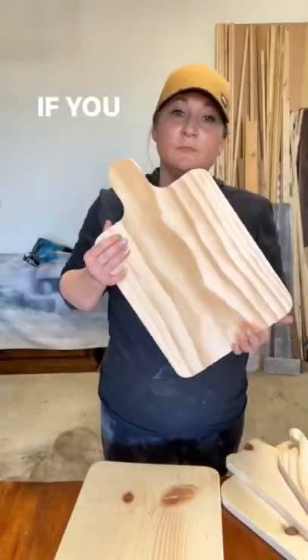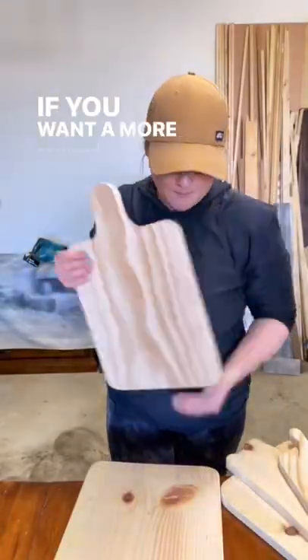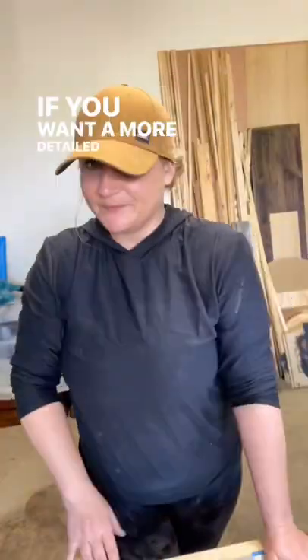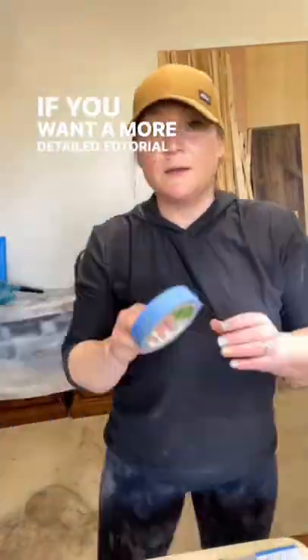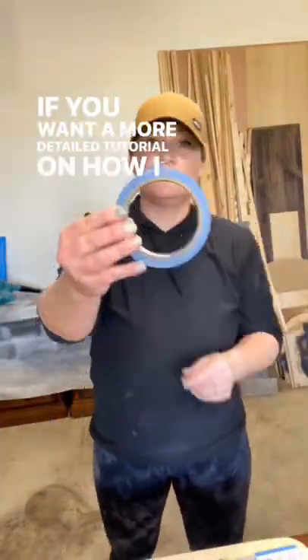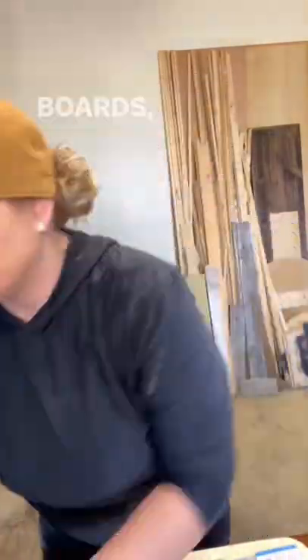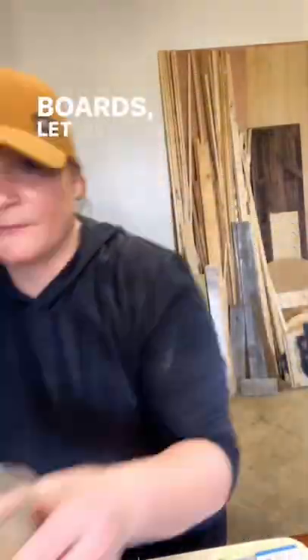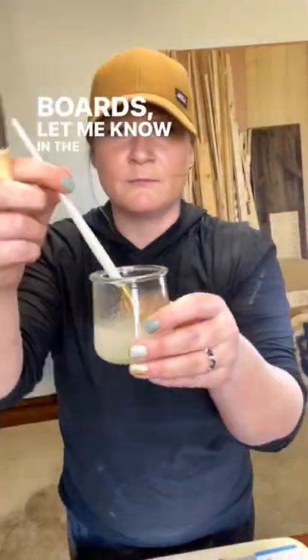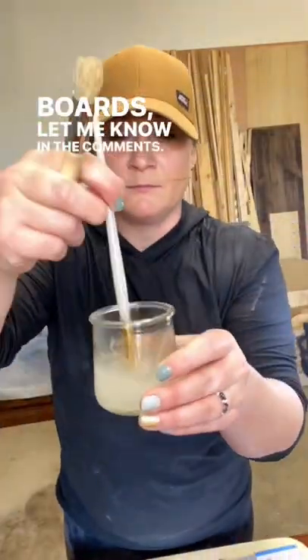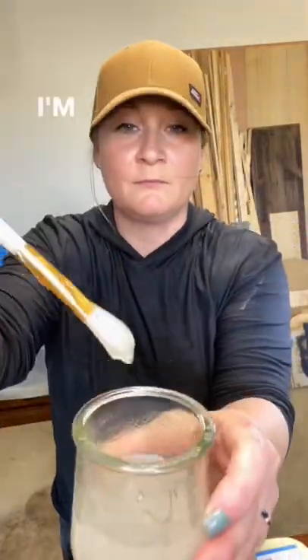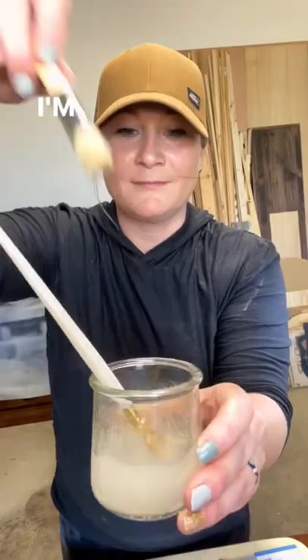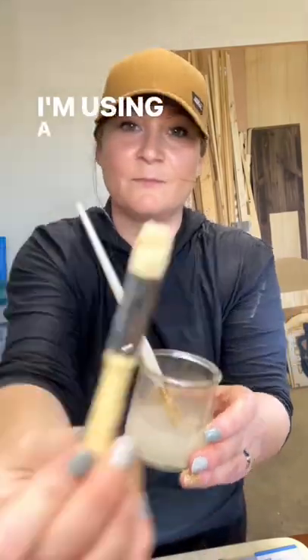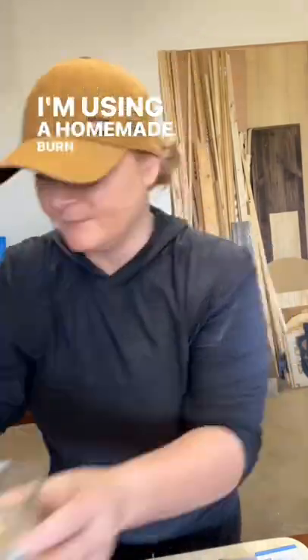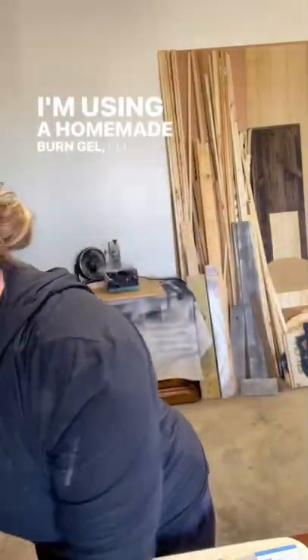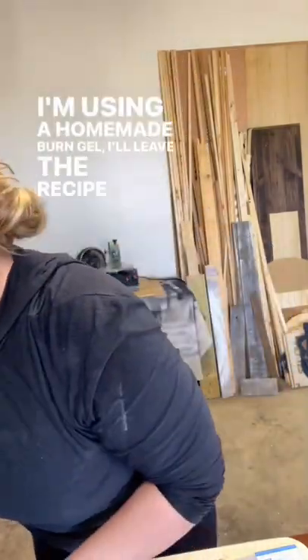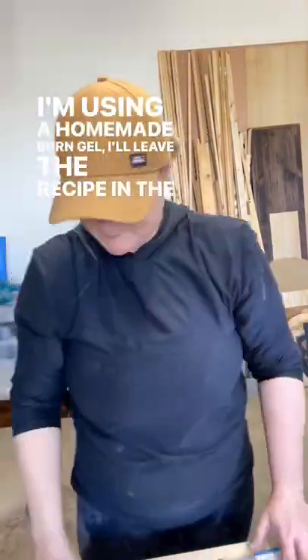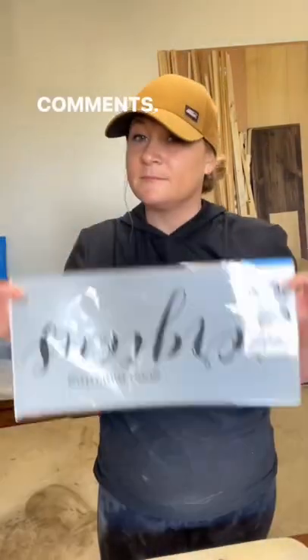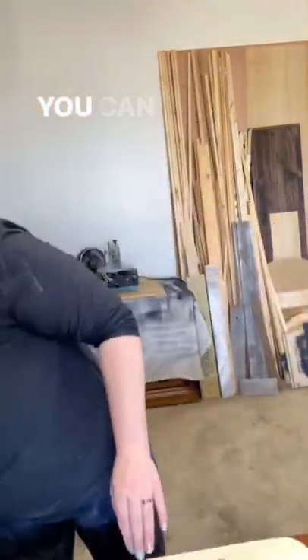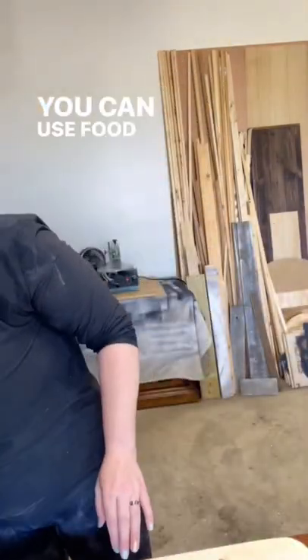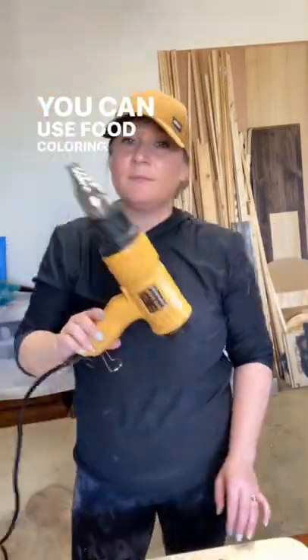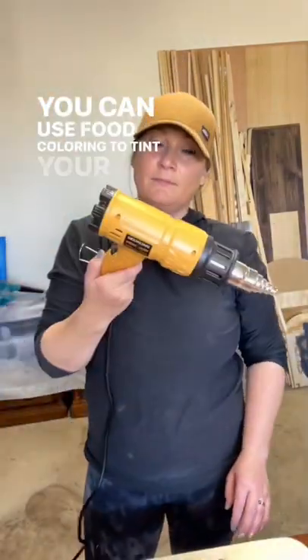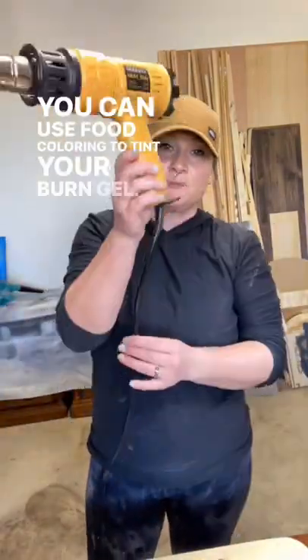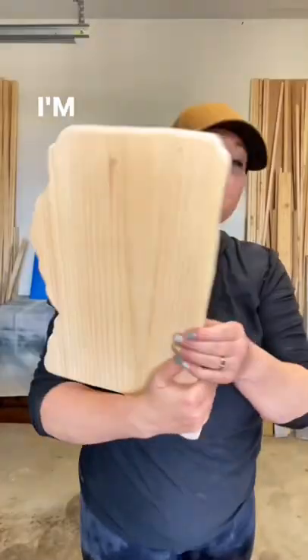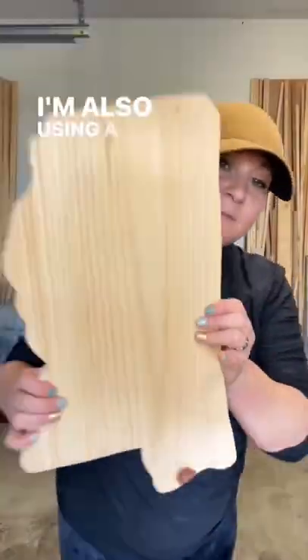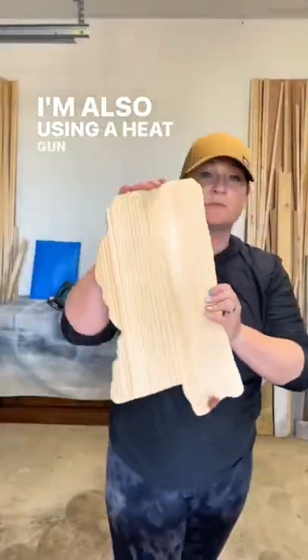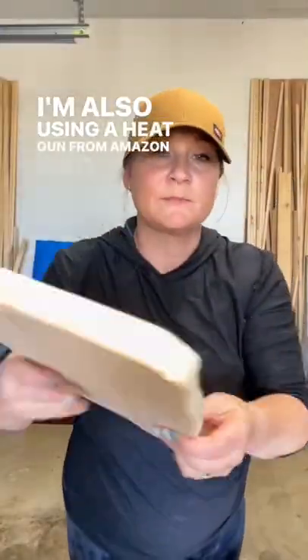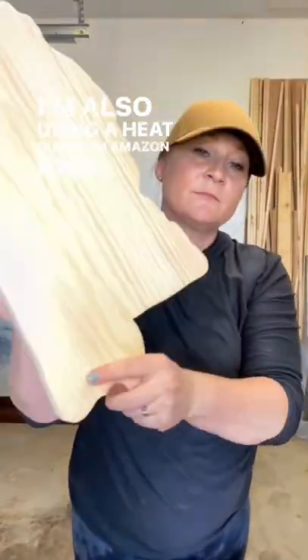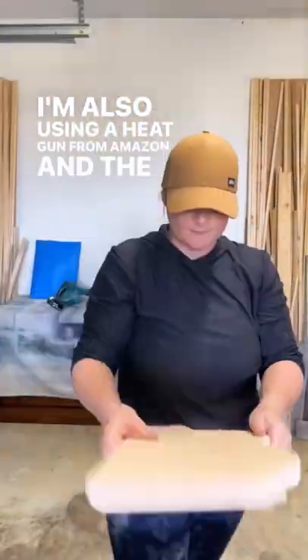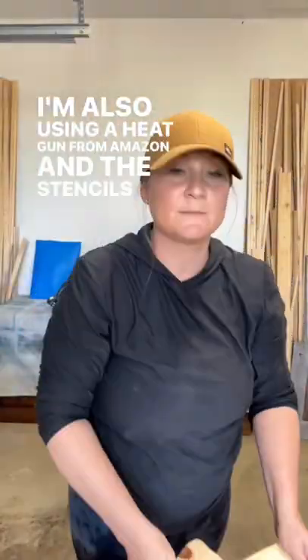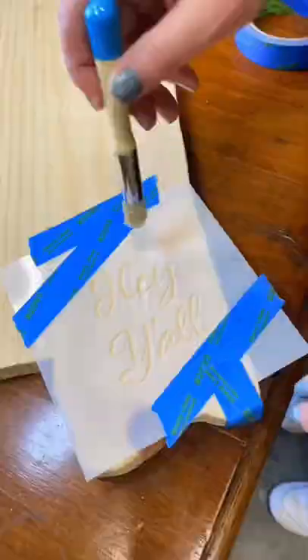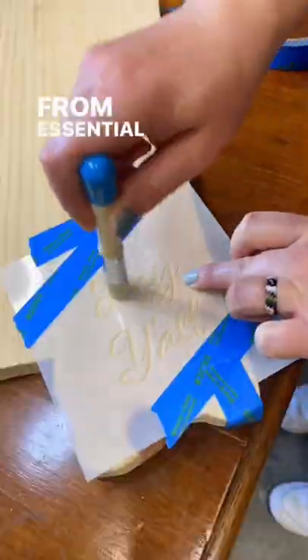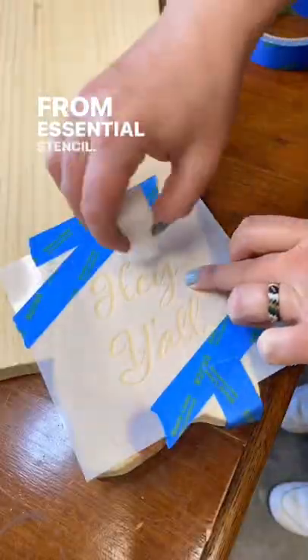If you want a more detailed tutorial on how I make cutting boards, let me know in the comments. I'm using a homemade burn gel — I'll leave the recipe in the comments. You can use food coloring to tint your burn gel. I'm also using a heat gun from Amazon and the stencils from Essential Stencil.